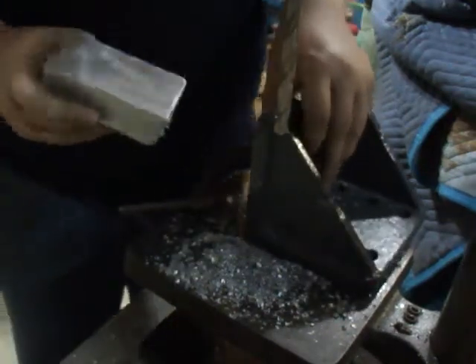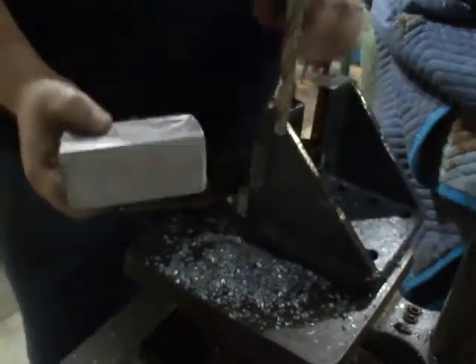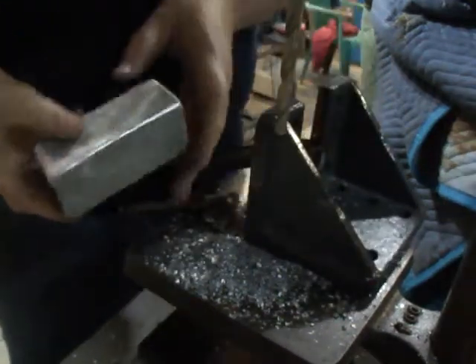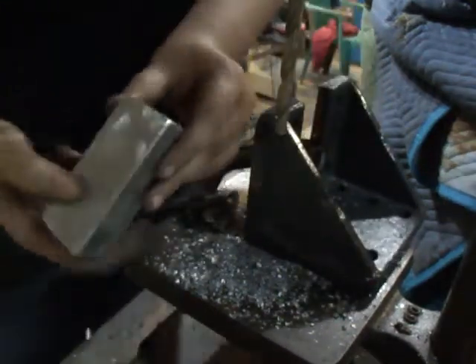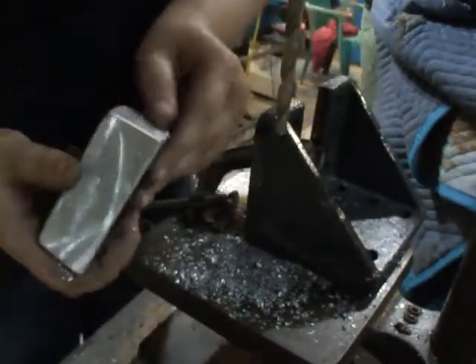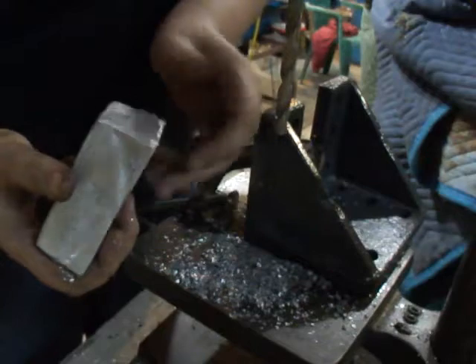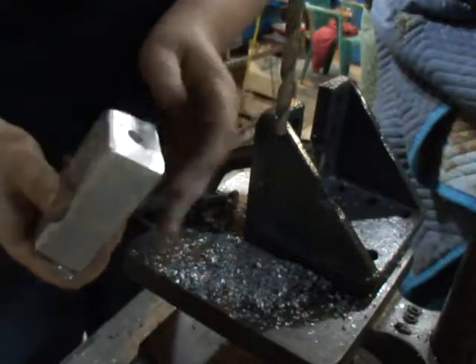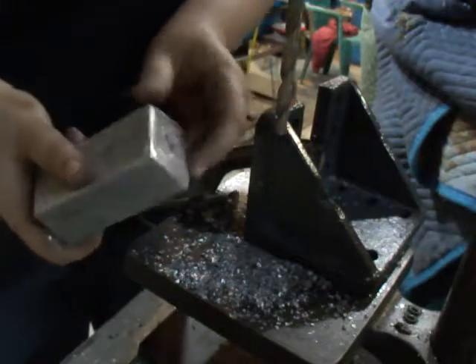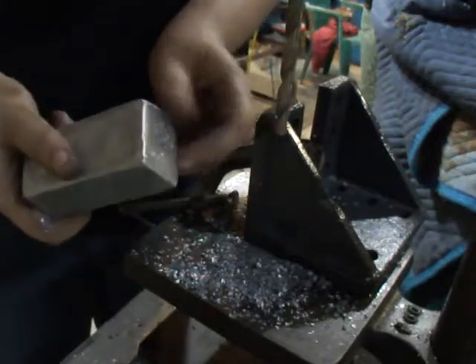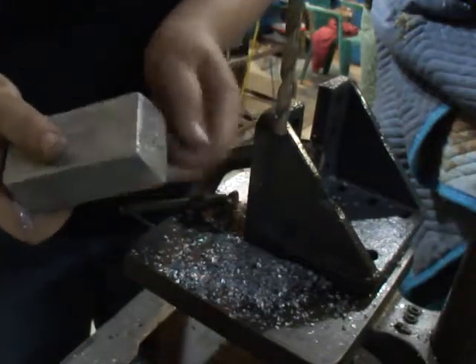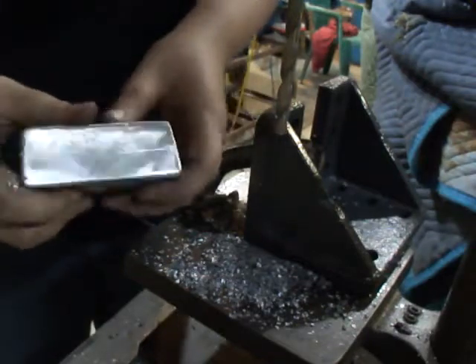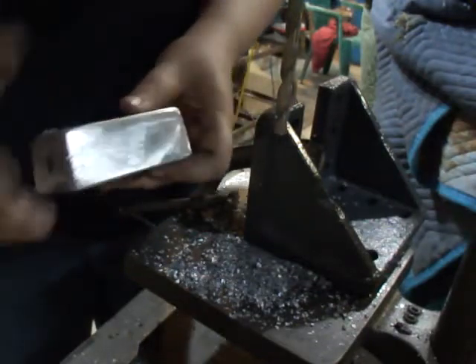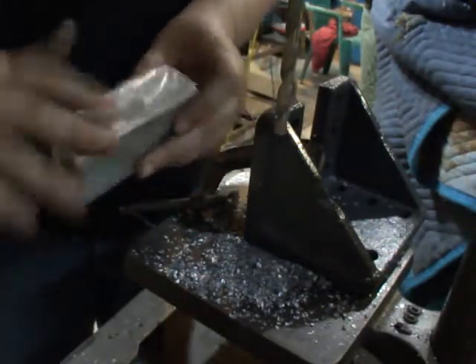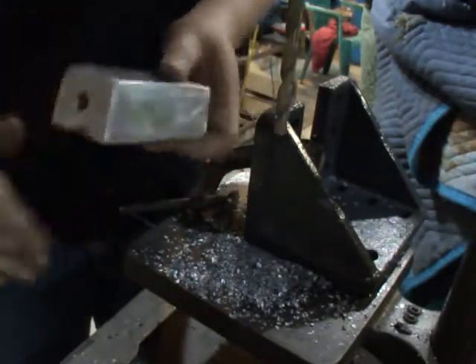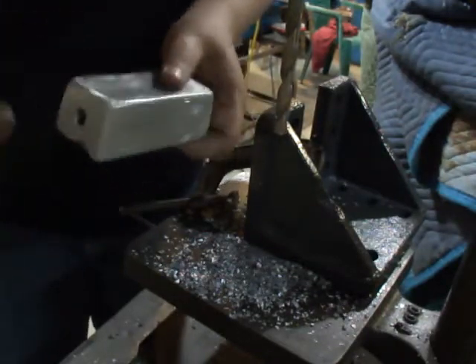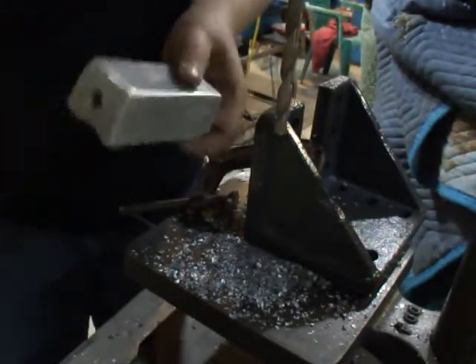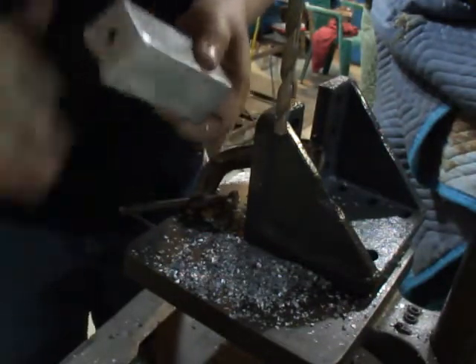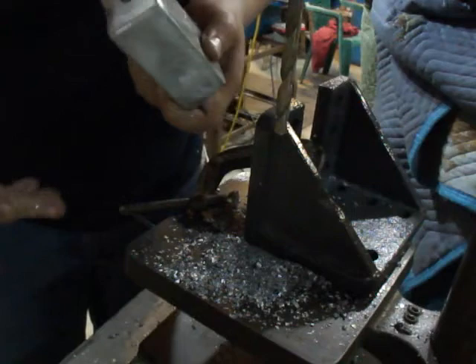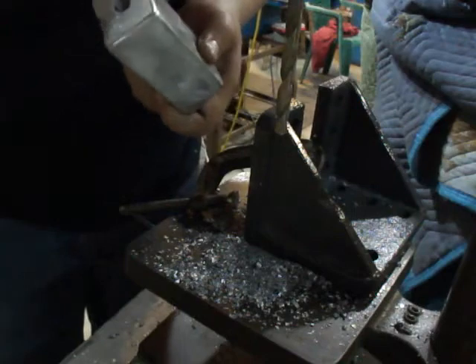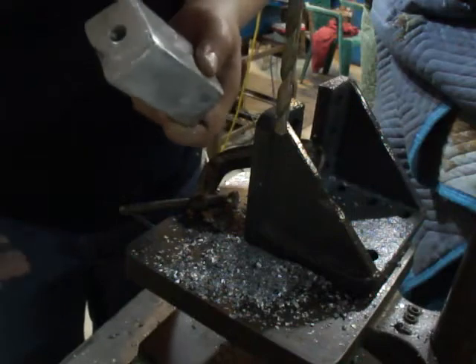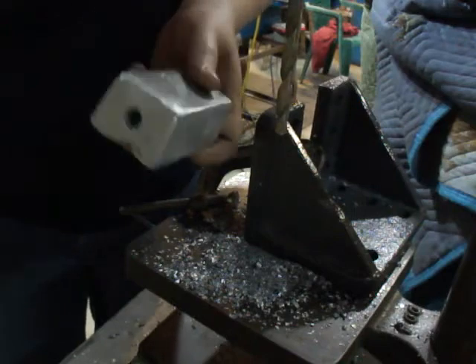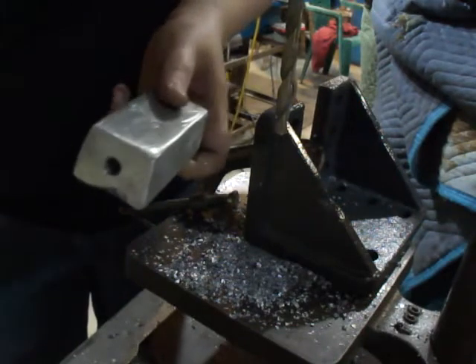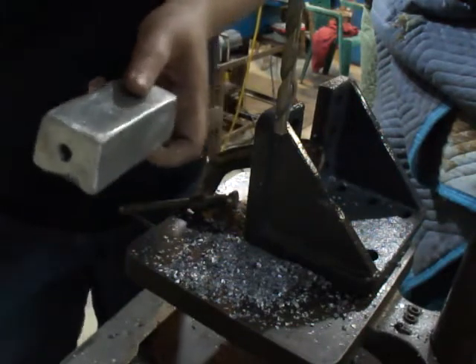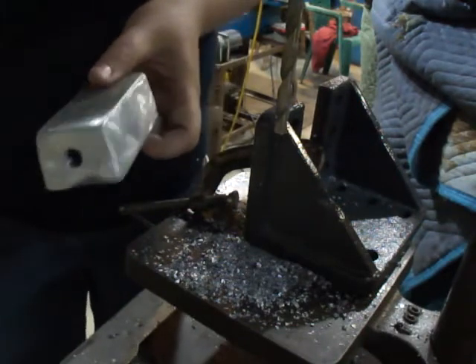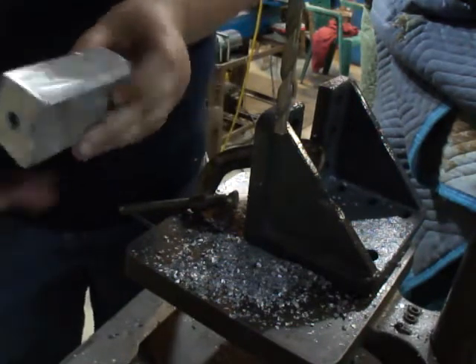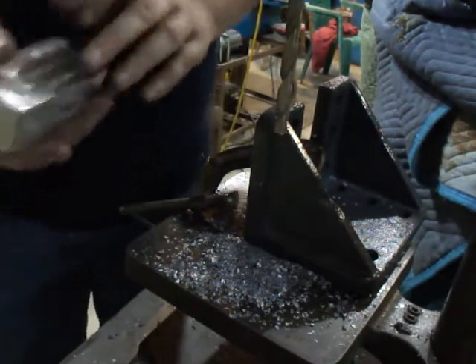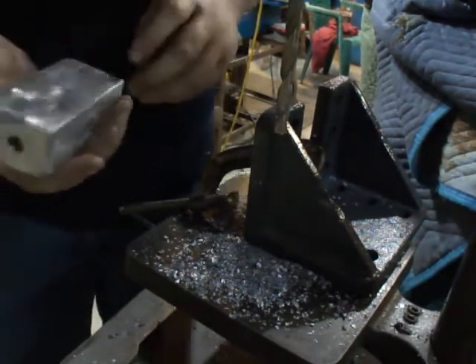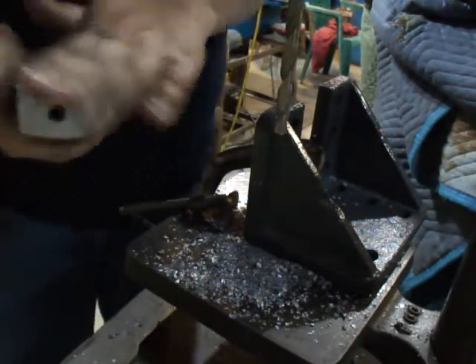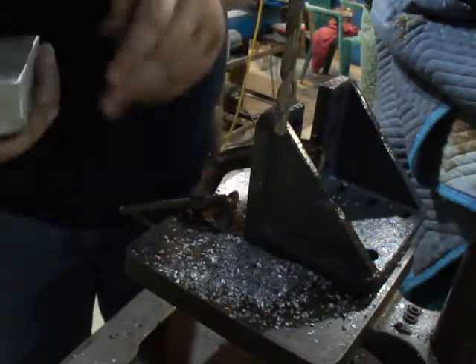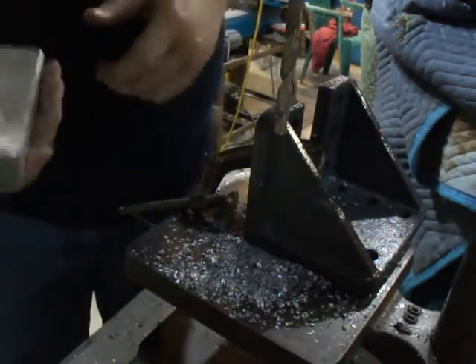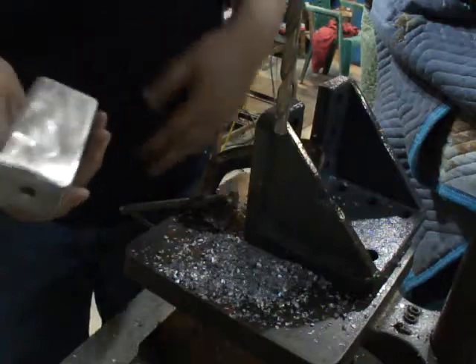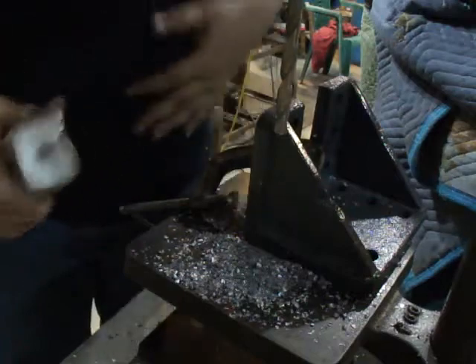I just took the angle grinder to it to clean it up. And before anybody throws a fit about using the angle grinder on it, I have bits designed for aluminum — I've got discs and stuff designed for cutting aluminum.